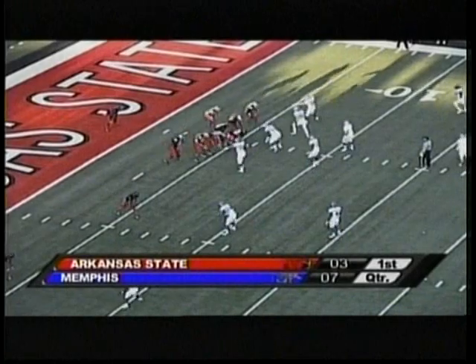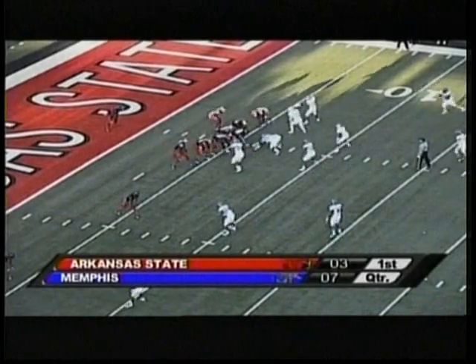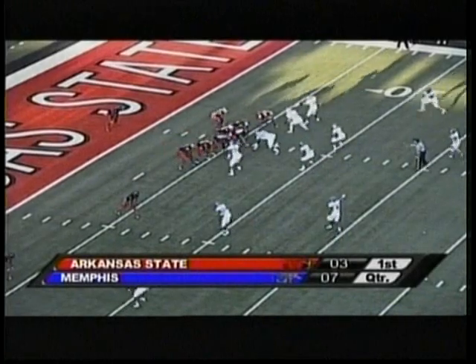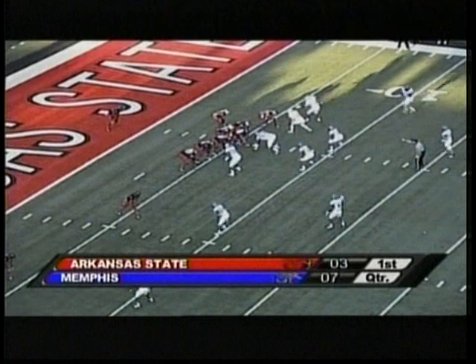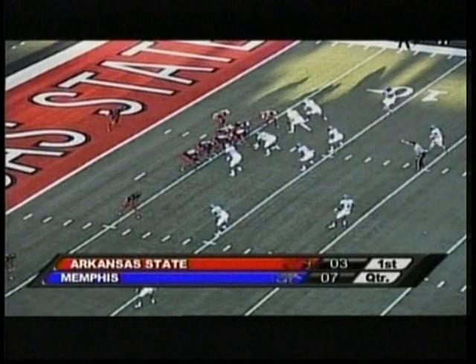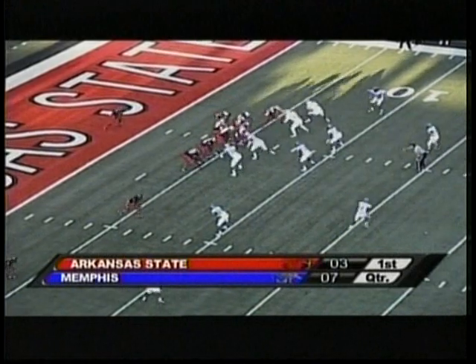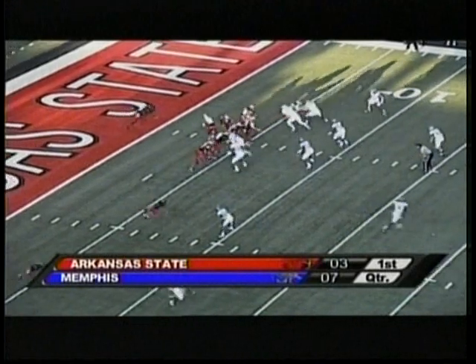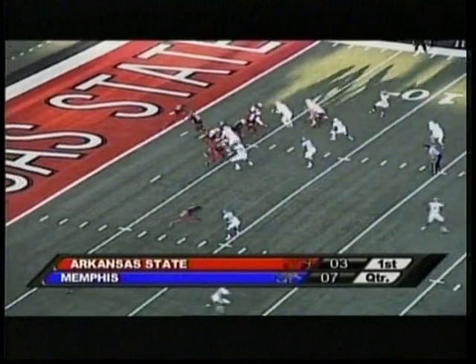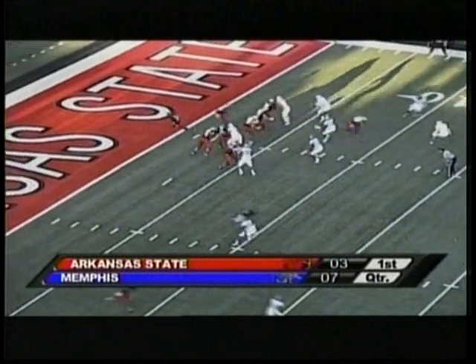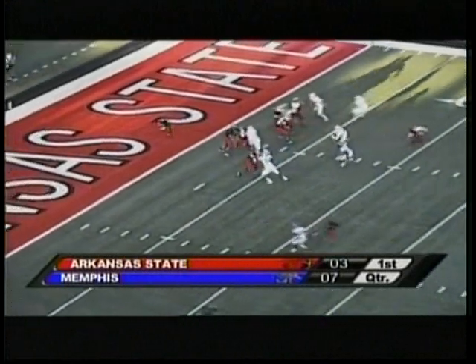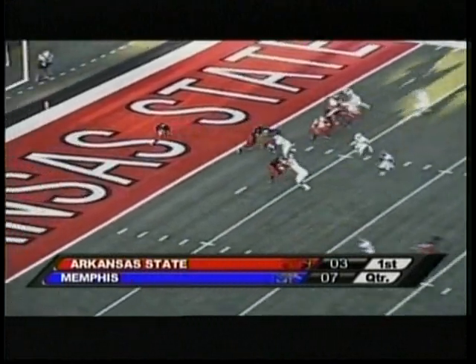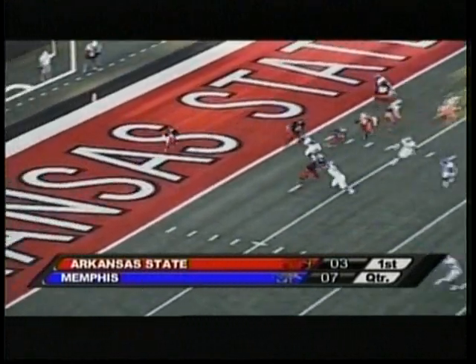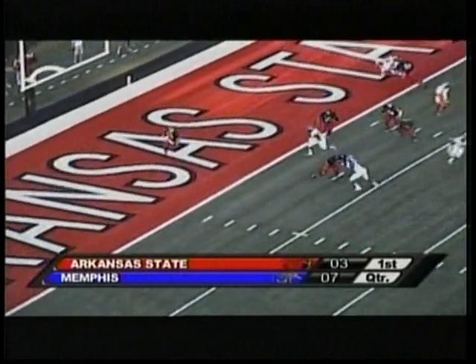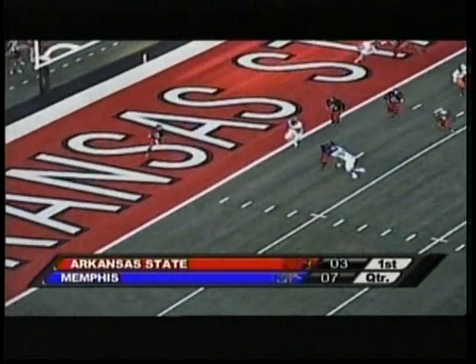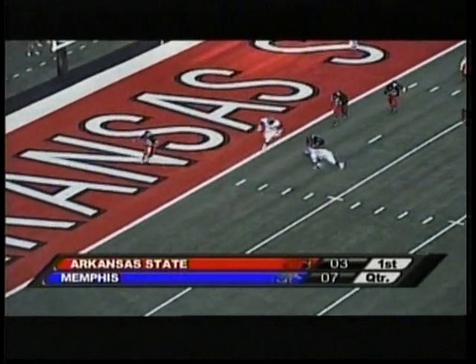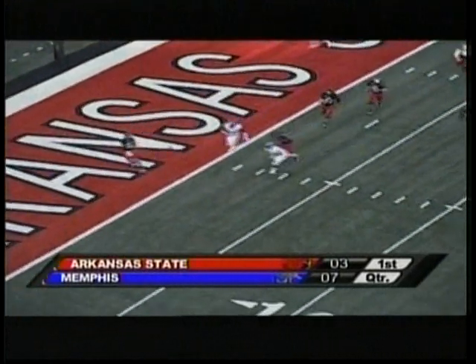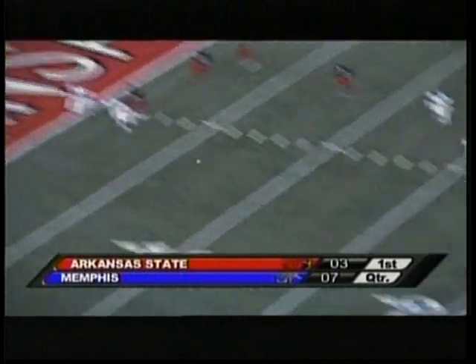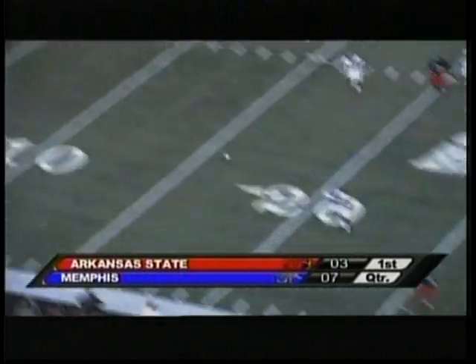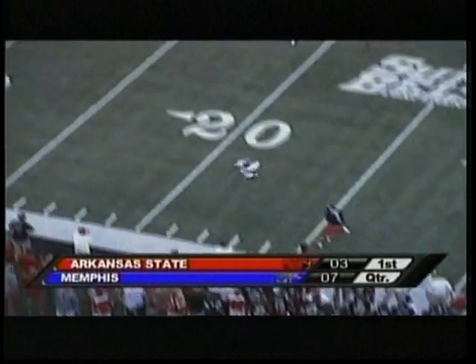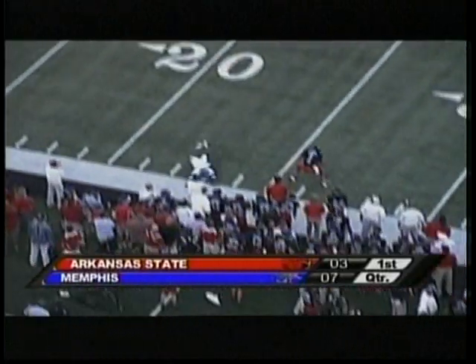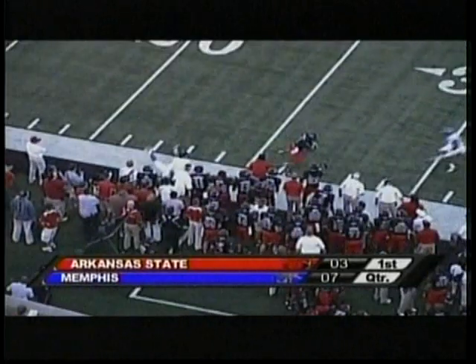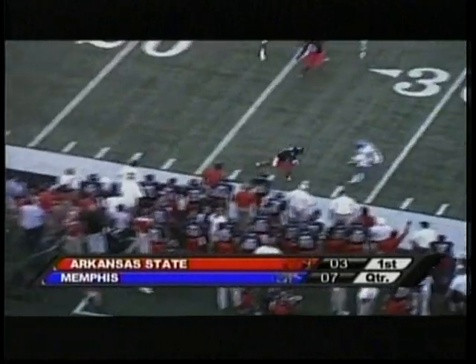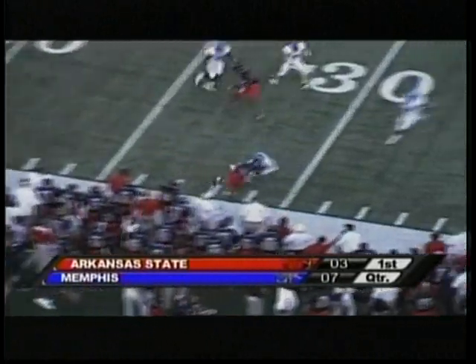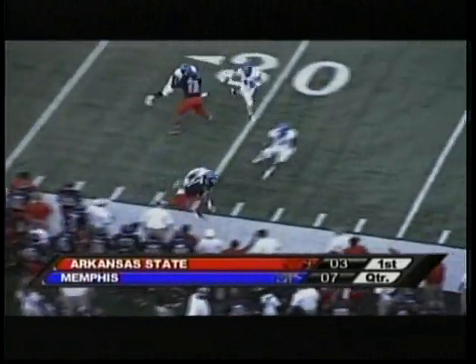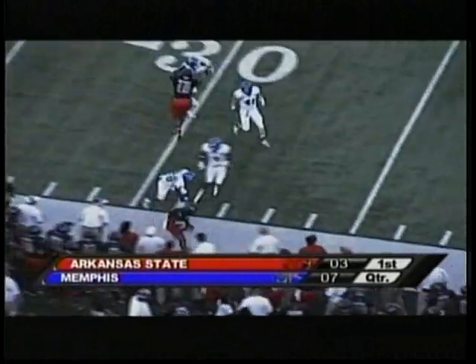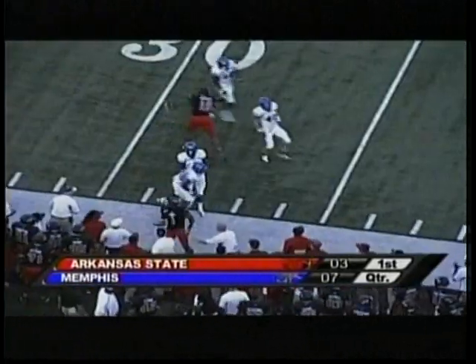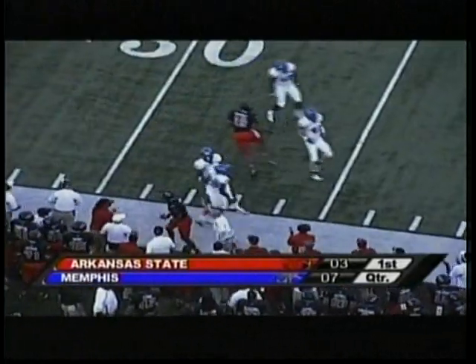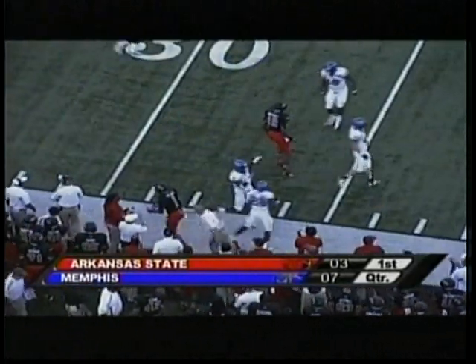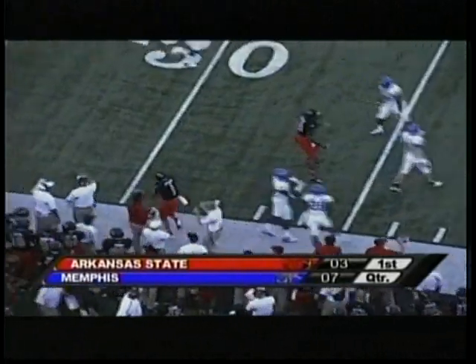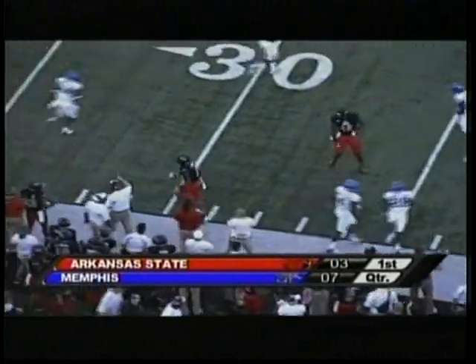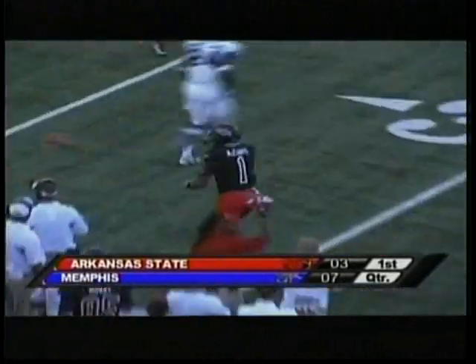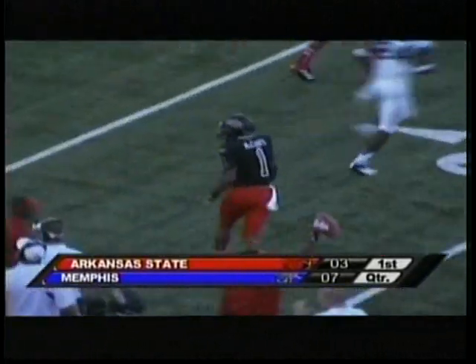The Red Wolves went for 530 yards of offense and didn't allow a sack. Applin with play action, rolls right on second down, going deep for McCants — it's caught. Knocked out of bounds near the 30-yard line.